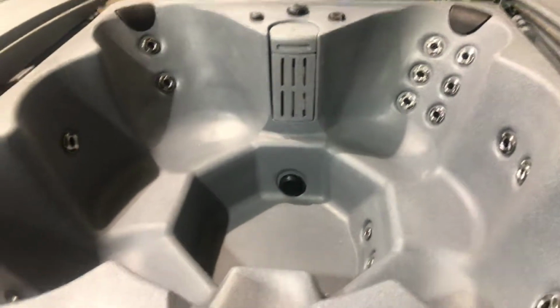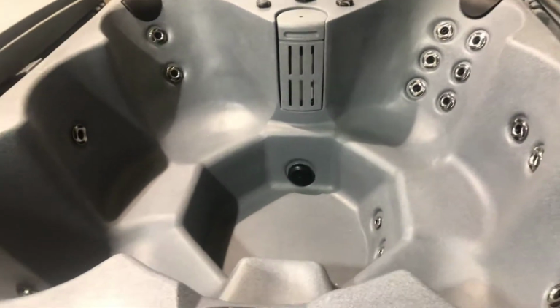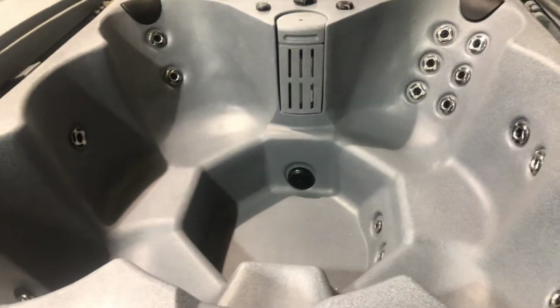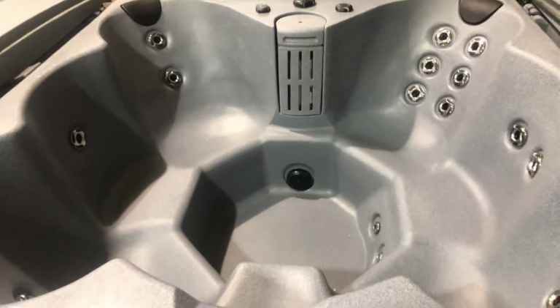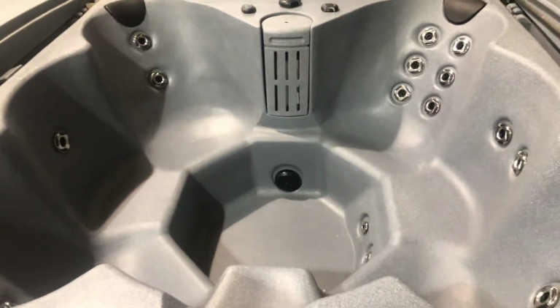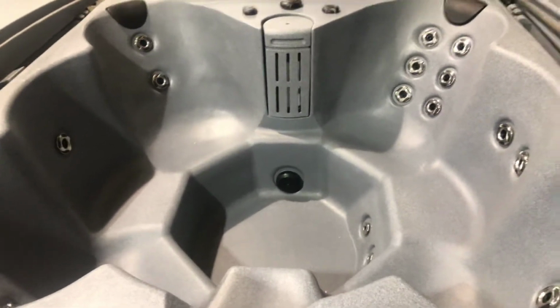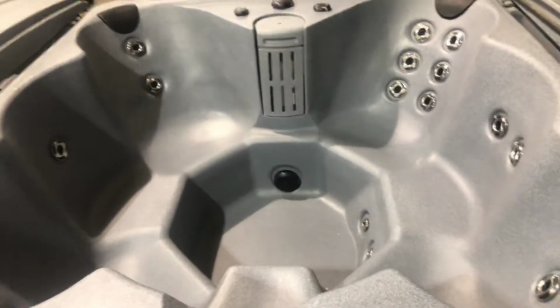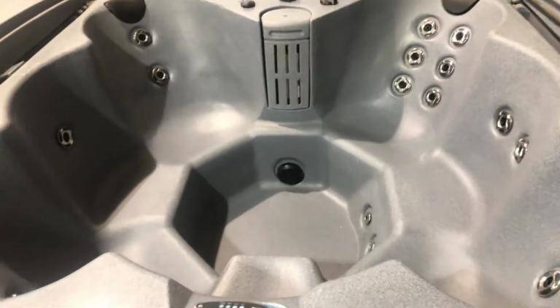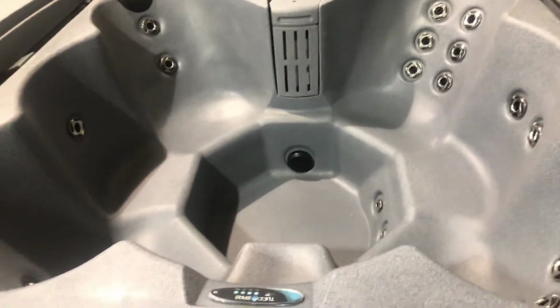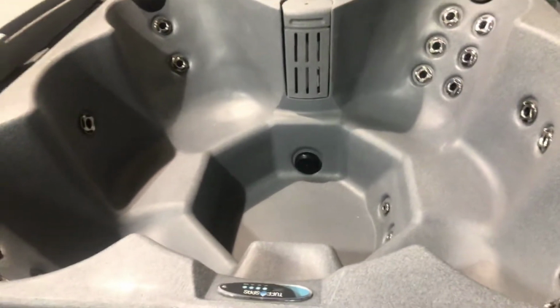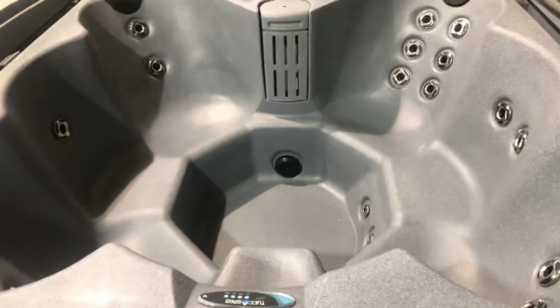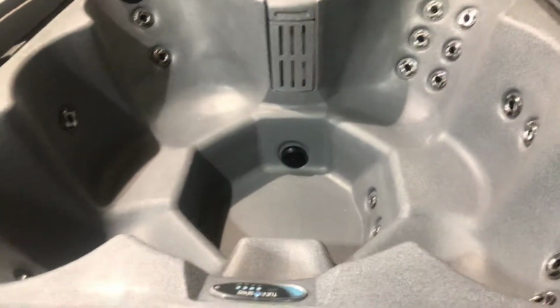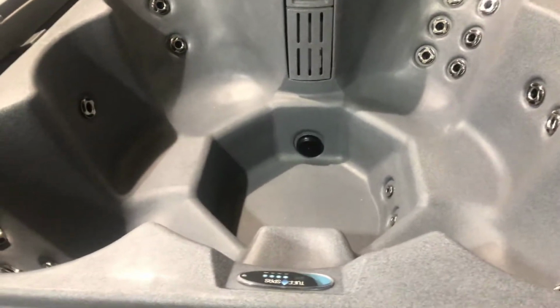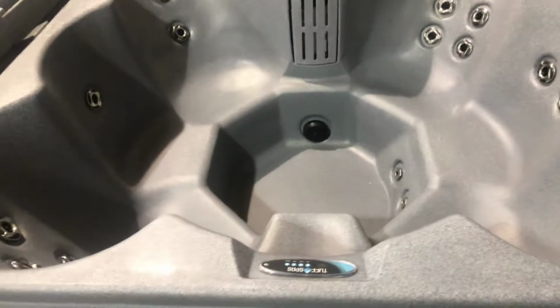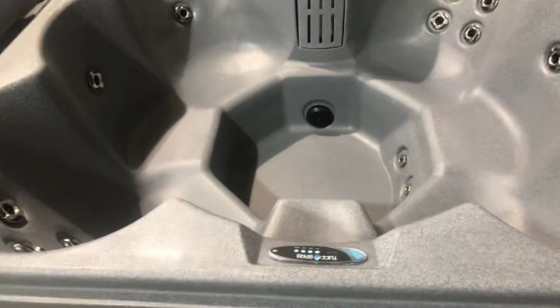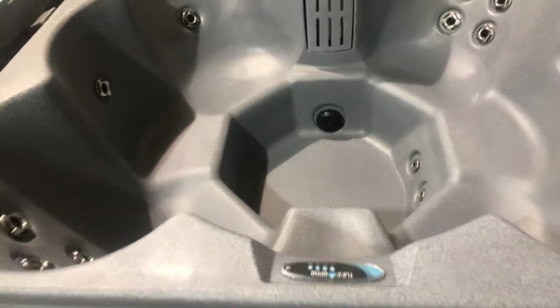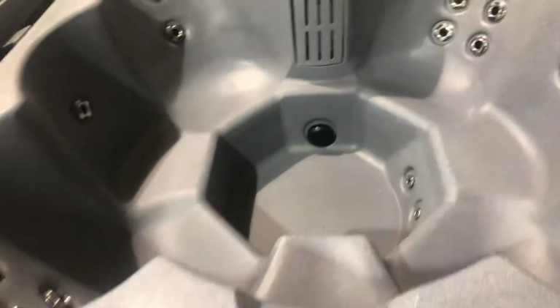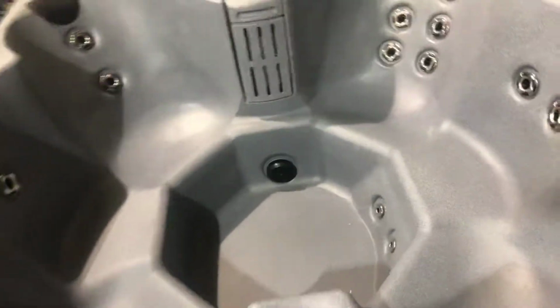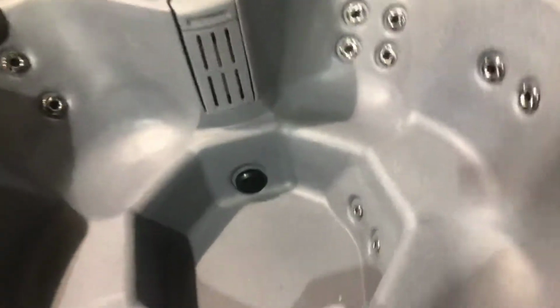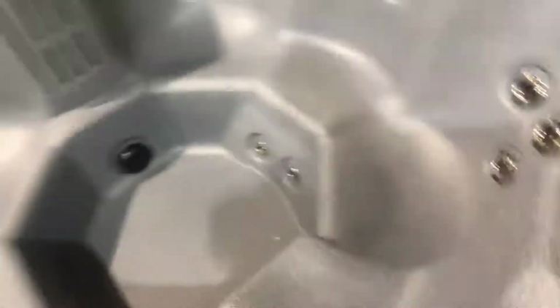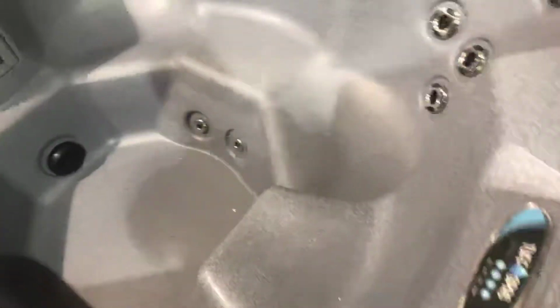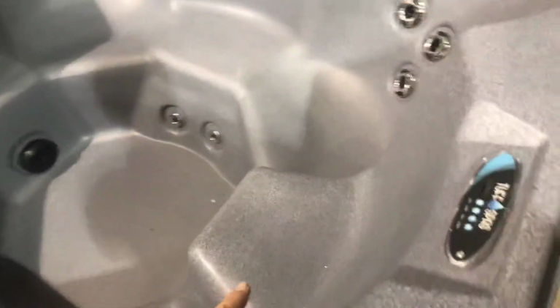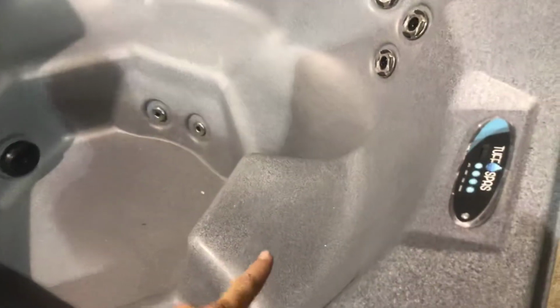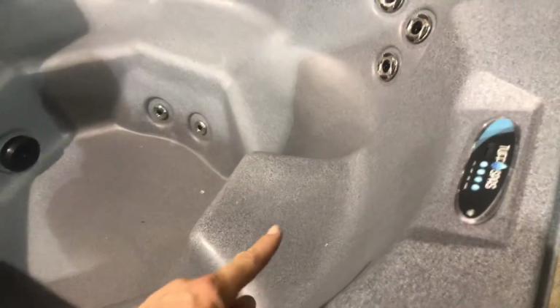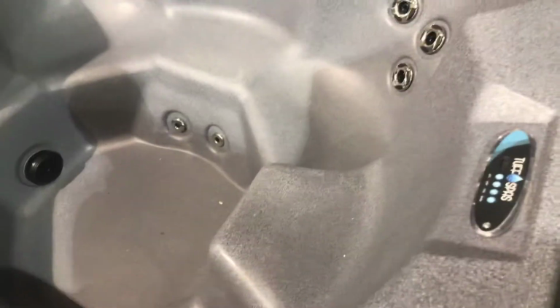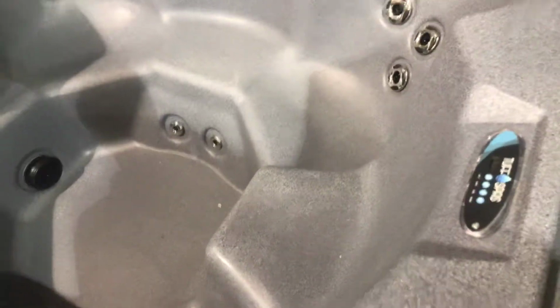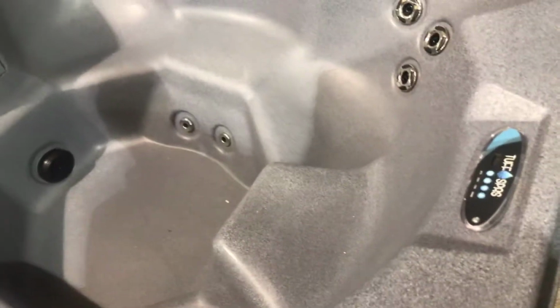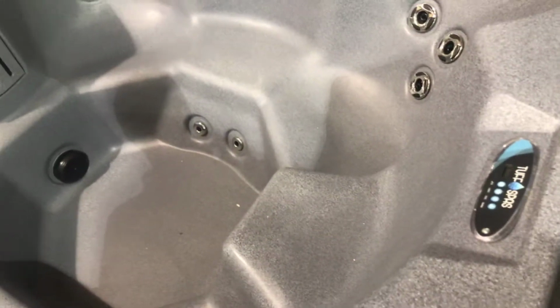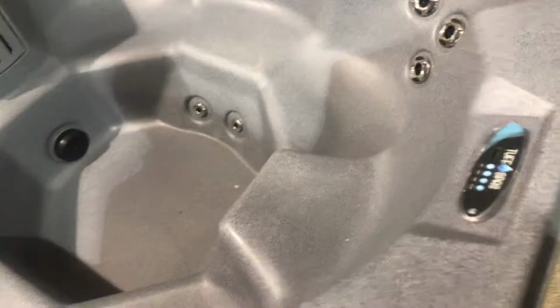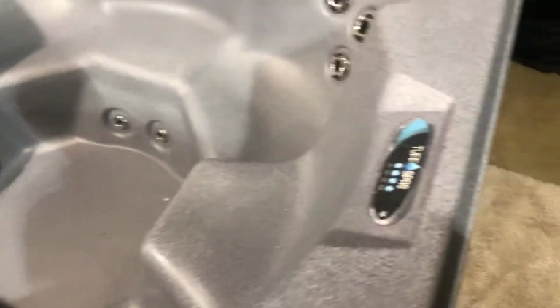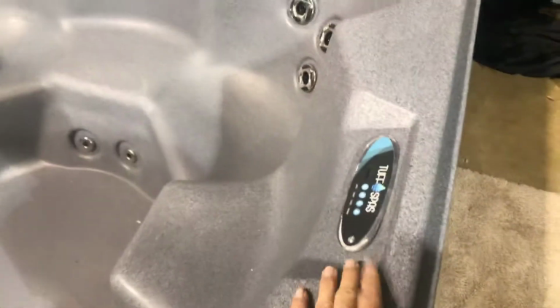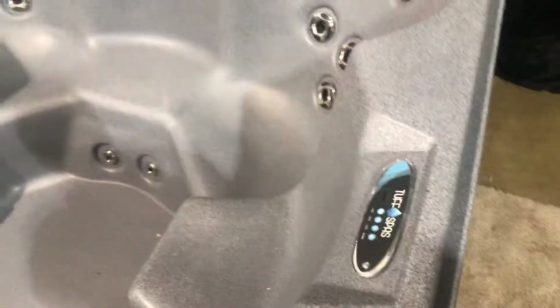Nice open seating setup where you could potentially get up to 7 people, but great for 4 adults. Also has a nice cool-down seat or higher stepping area. All Balboa controls.